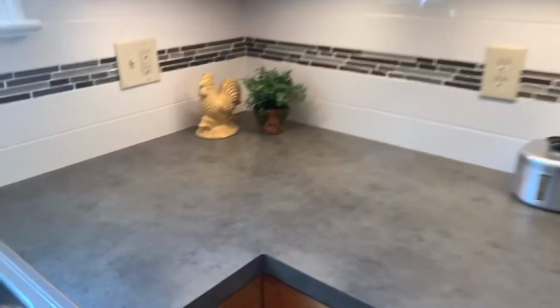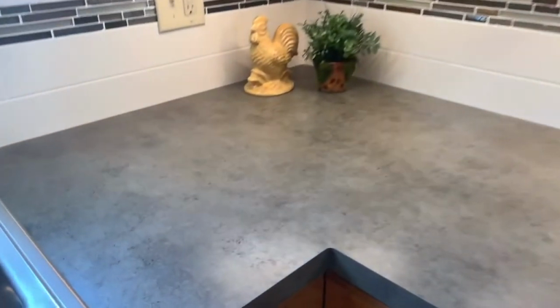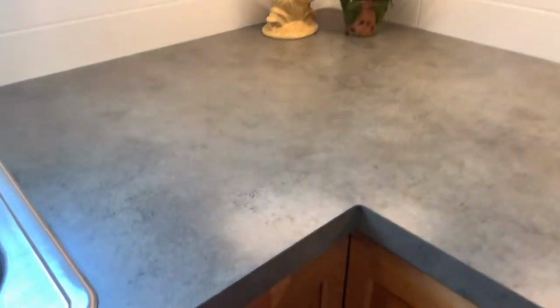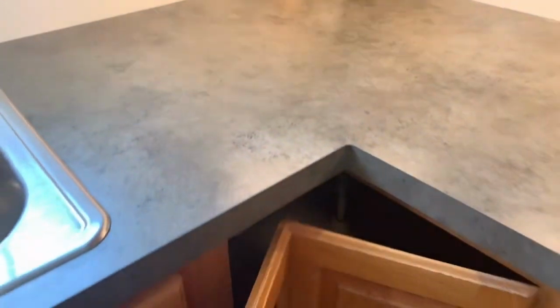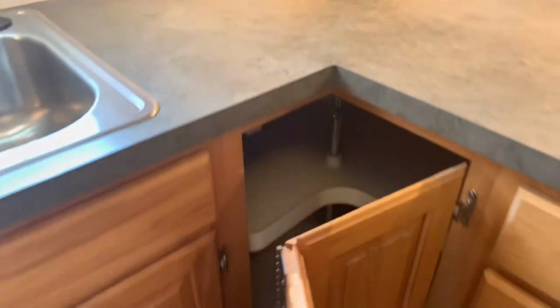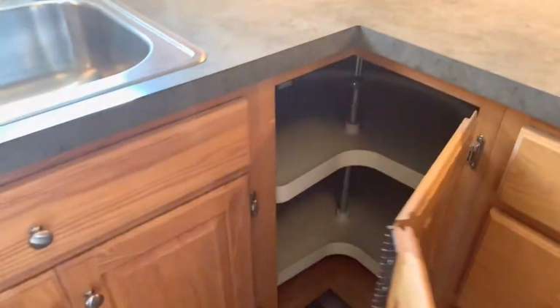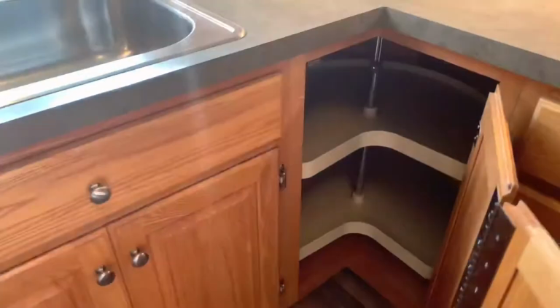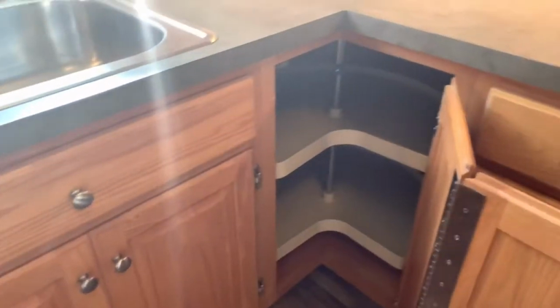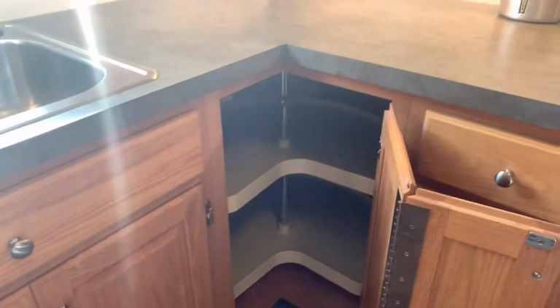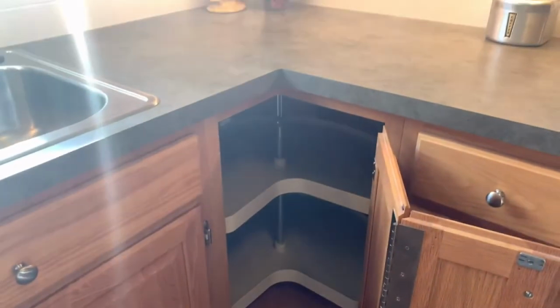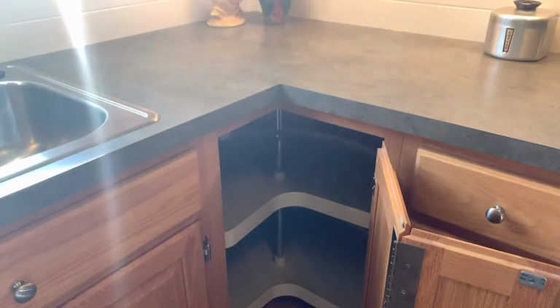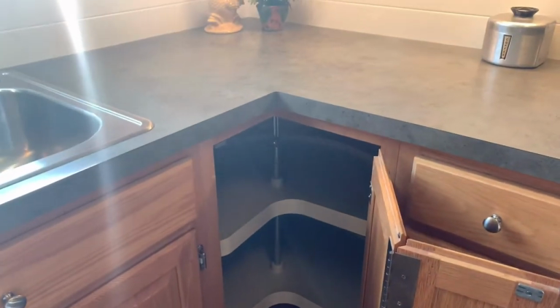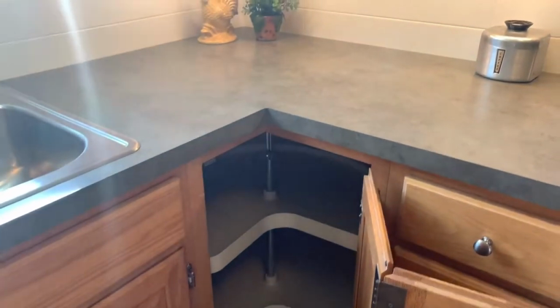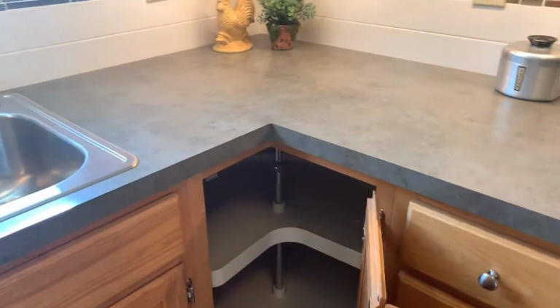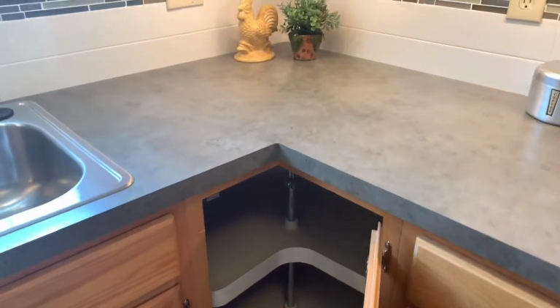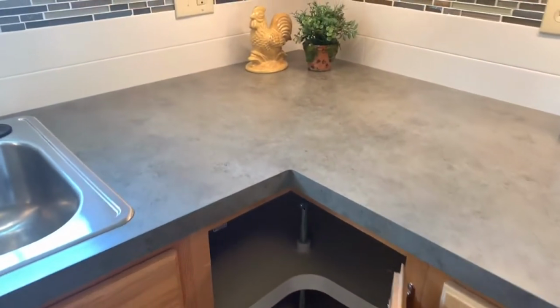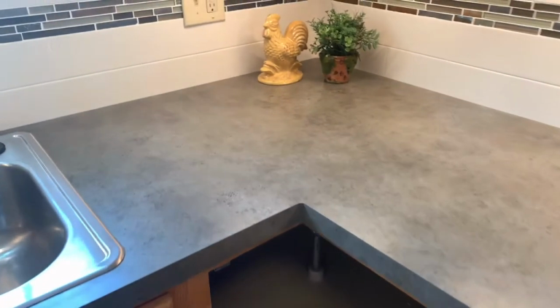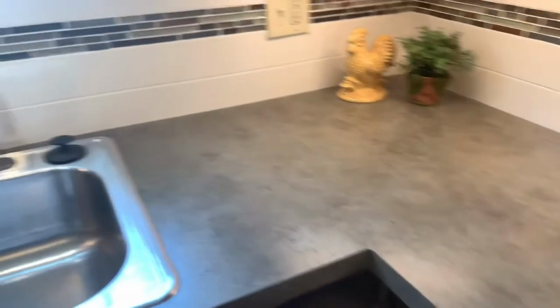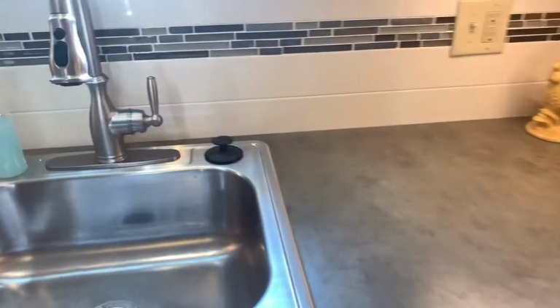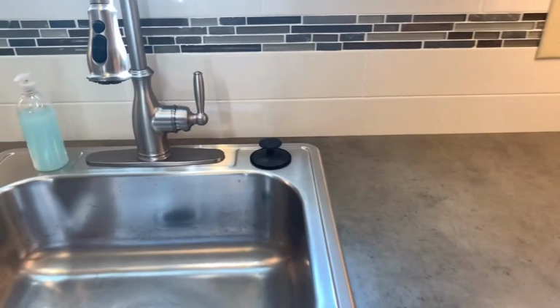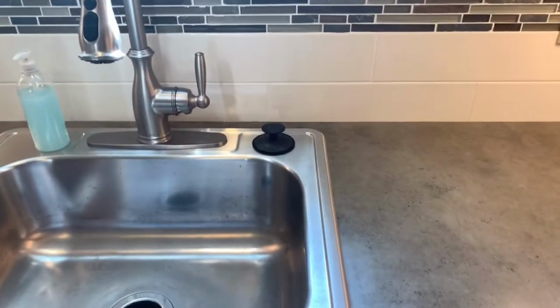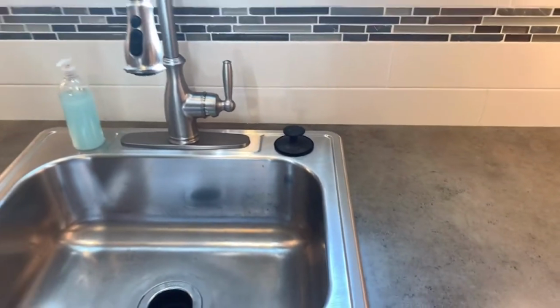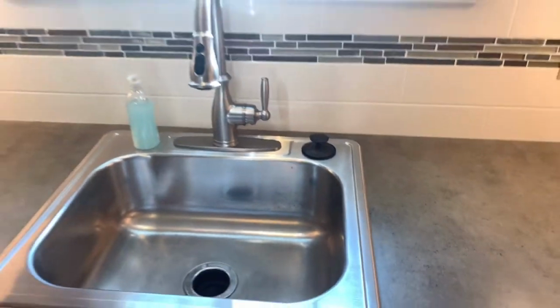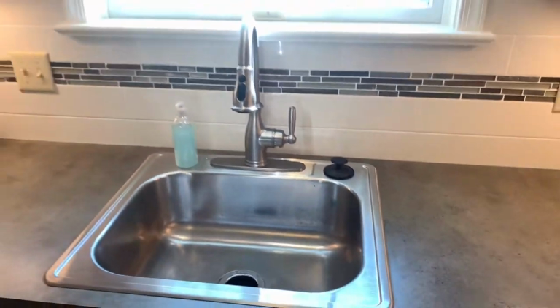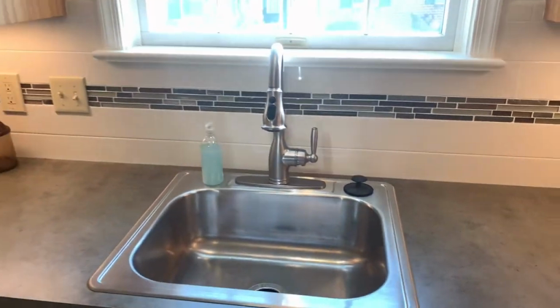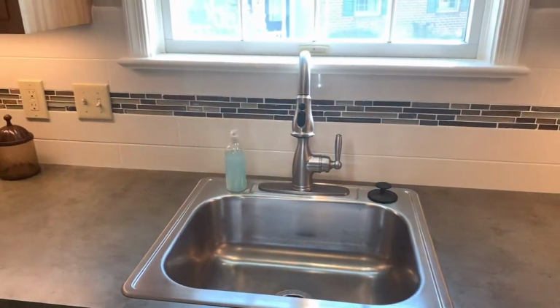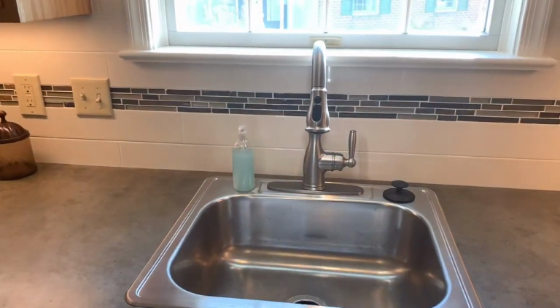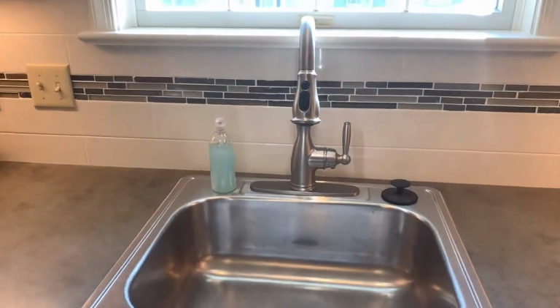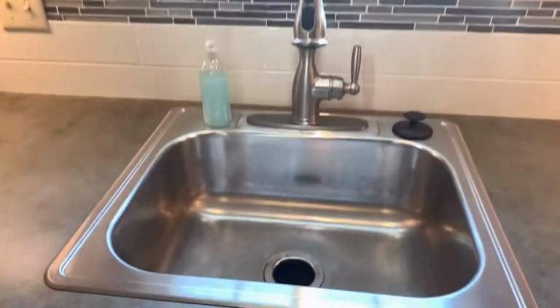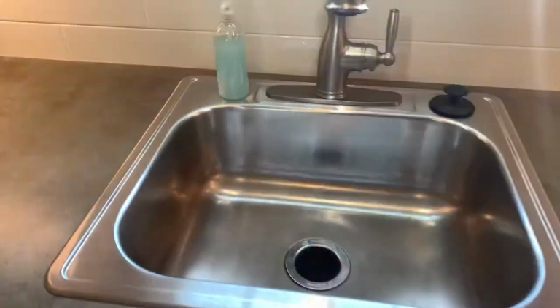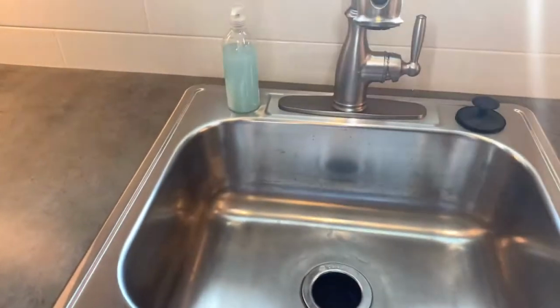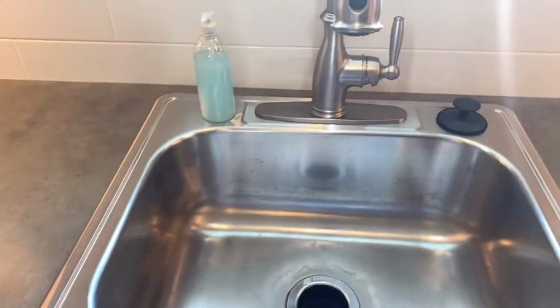There are nice corner cabinets with a big deep lazy Susan, so a ton of room back there for pots and pans. This is just a single bowl sink — that's our standard faucet. All the homes come with a garbage disposal as well.